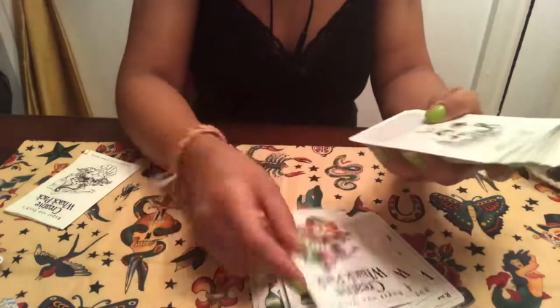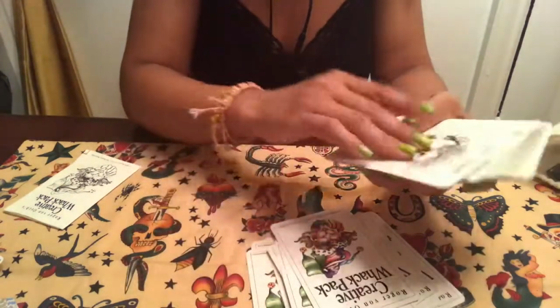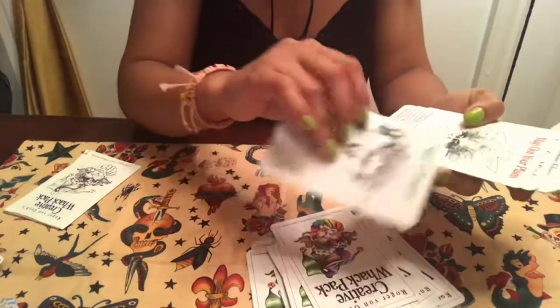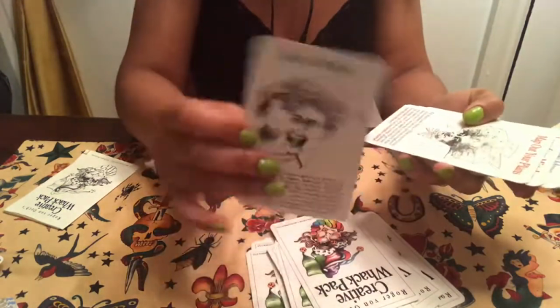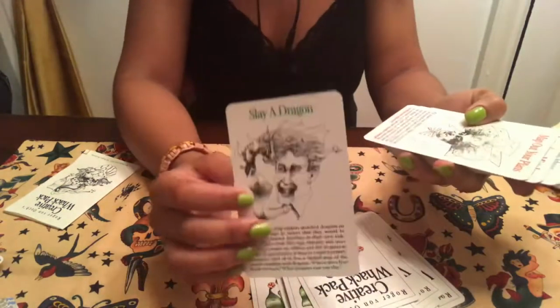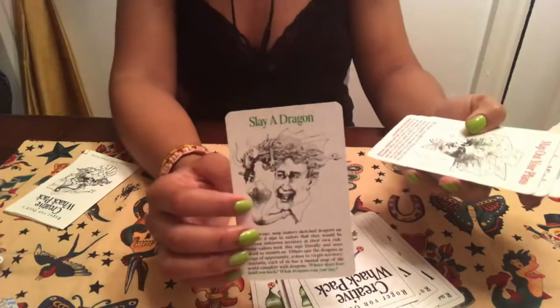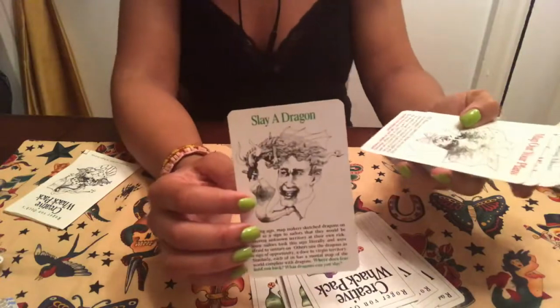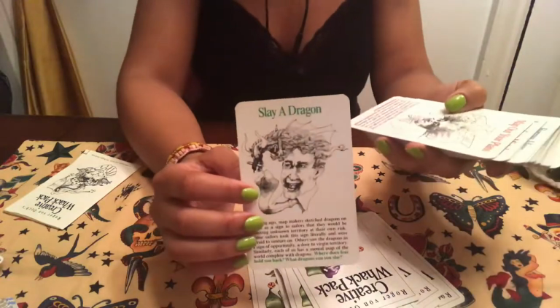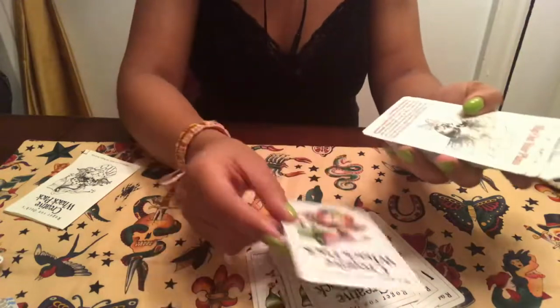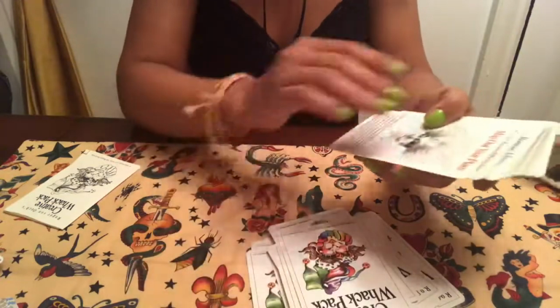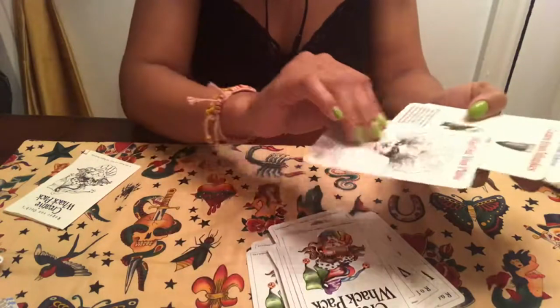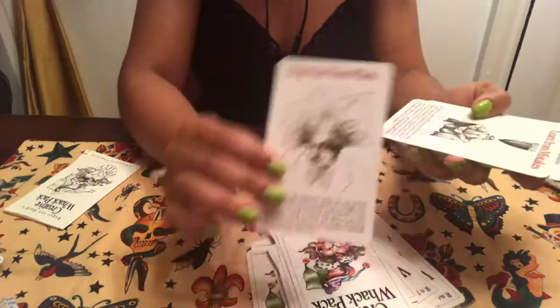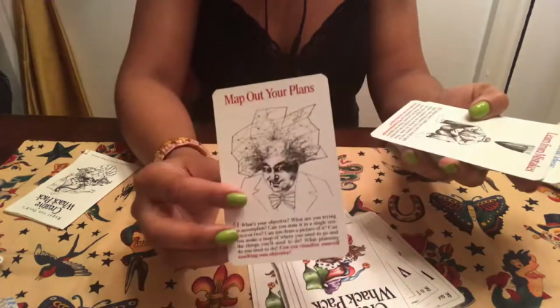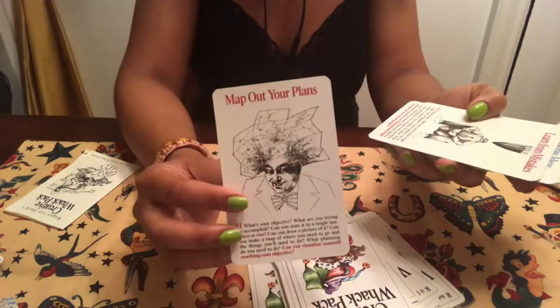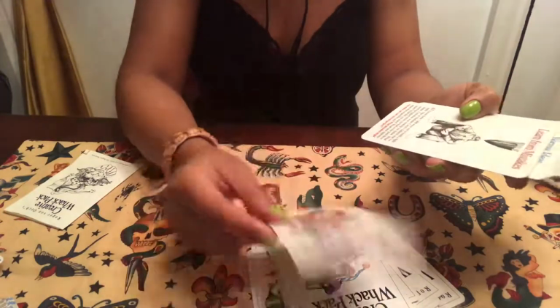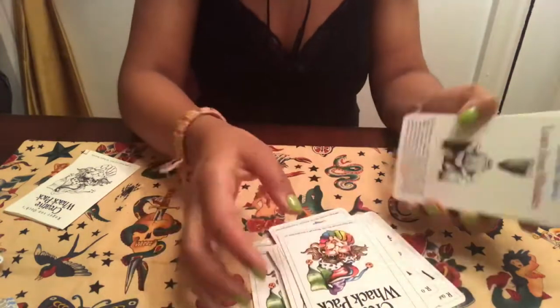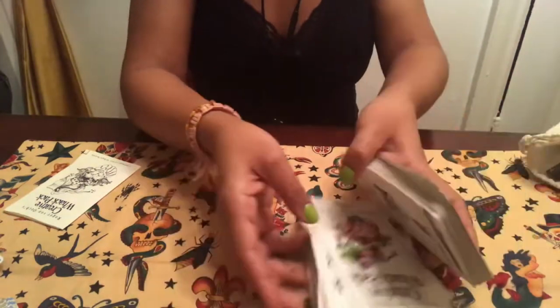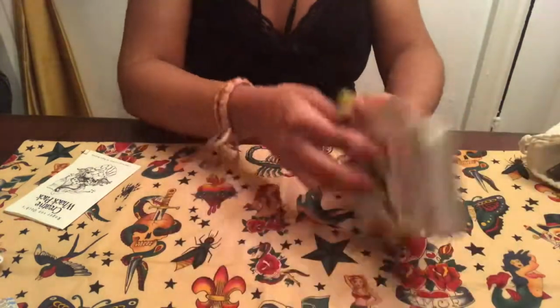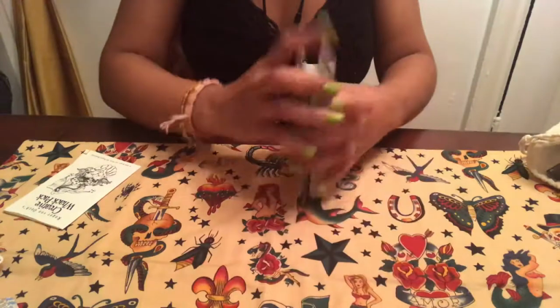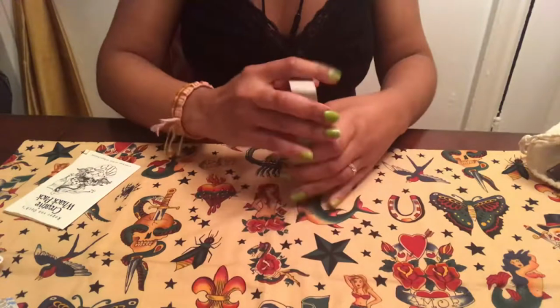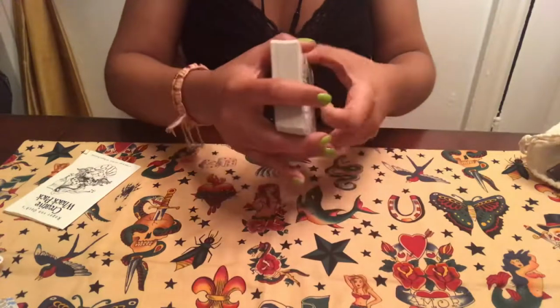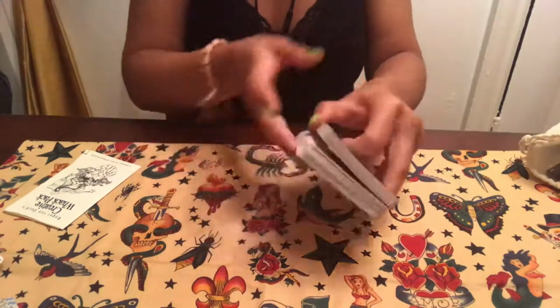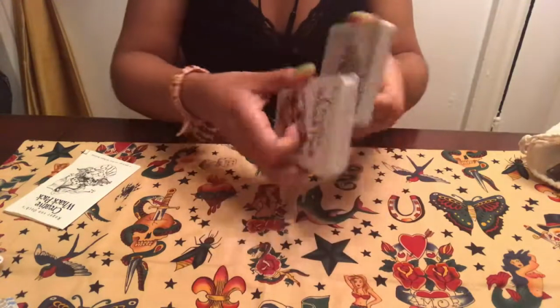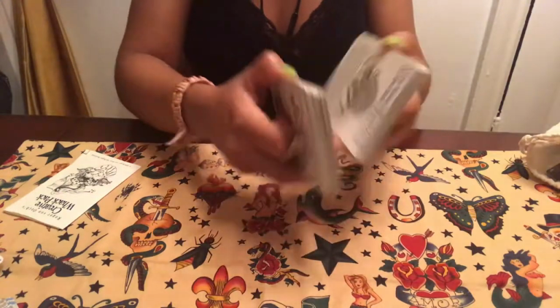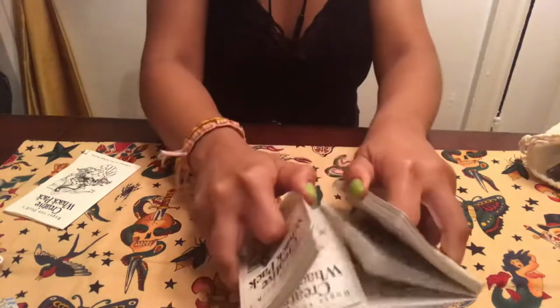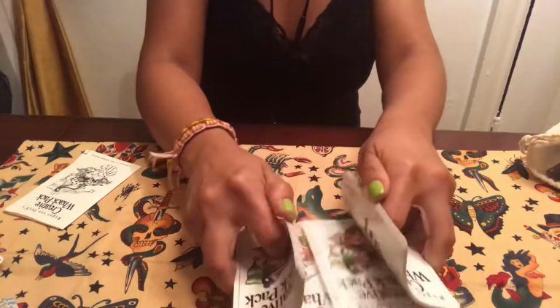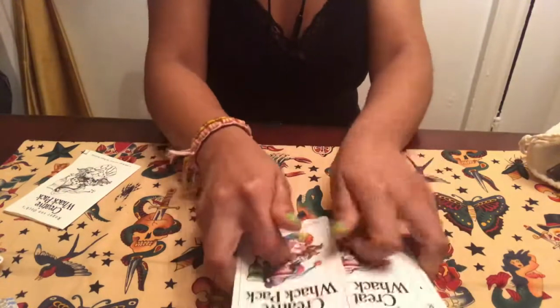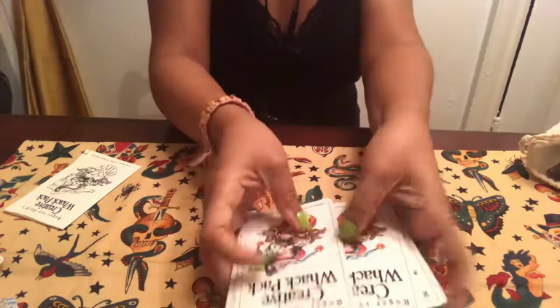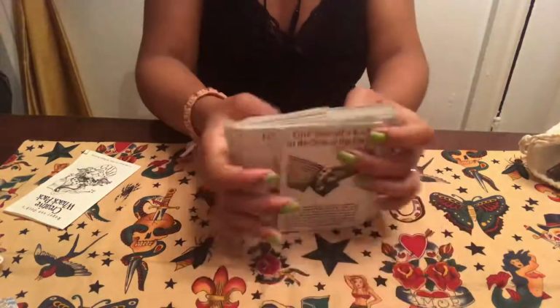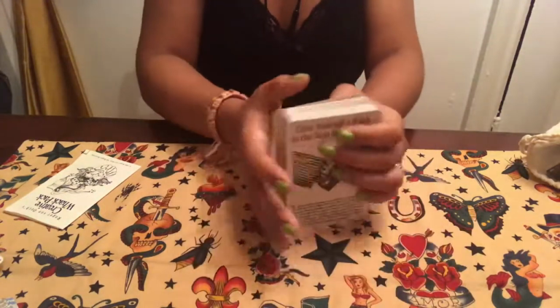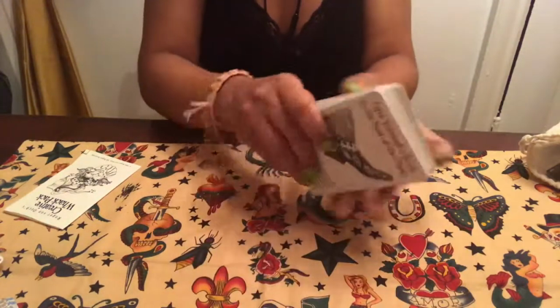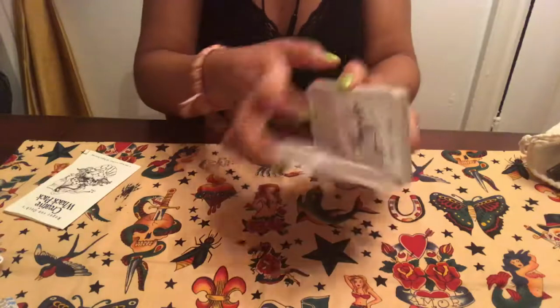I bought it for very cheap — for a deck that hasn't been published since 1989, it's a very cheap deck. I'm not going to show you all the cards, but it shuffles nicely sideways like this.